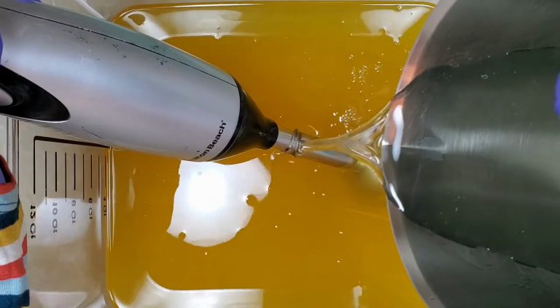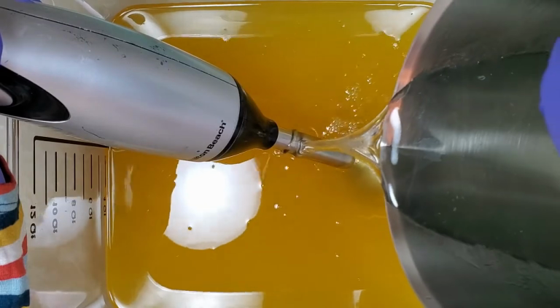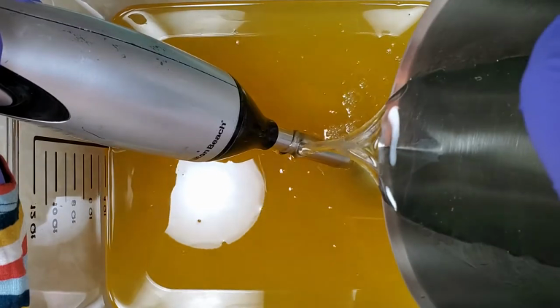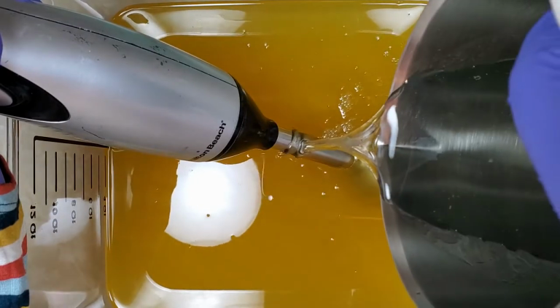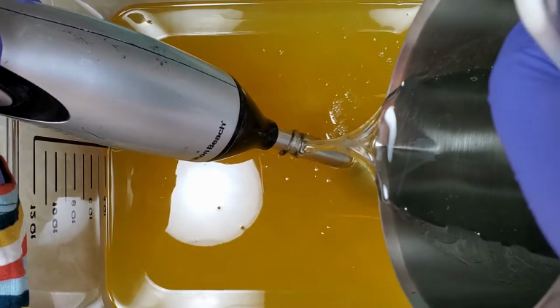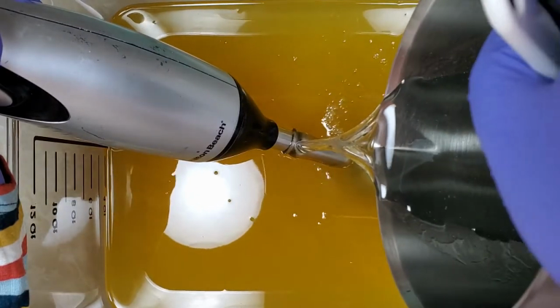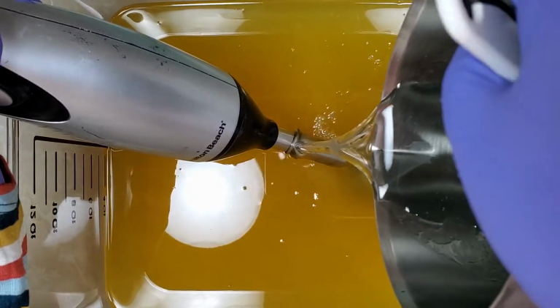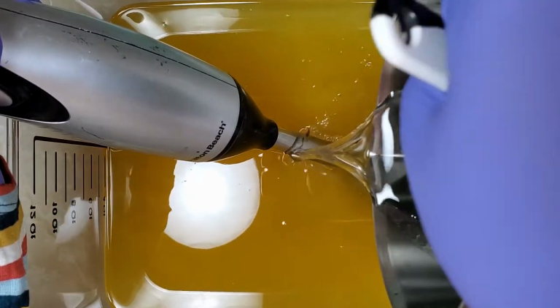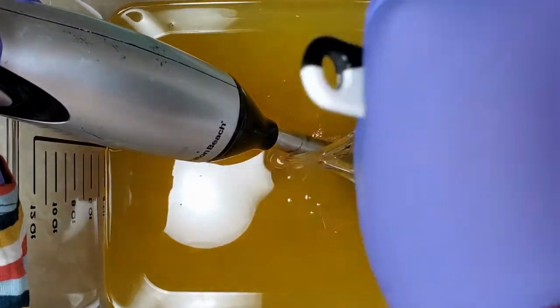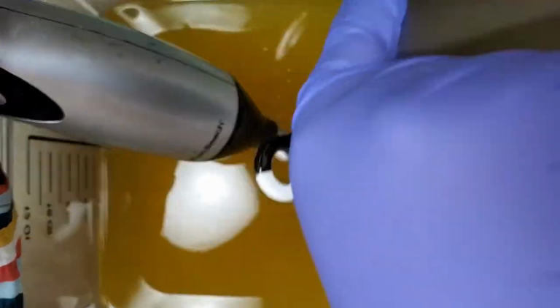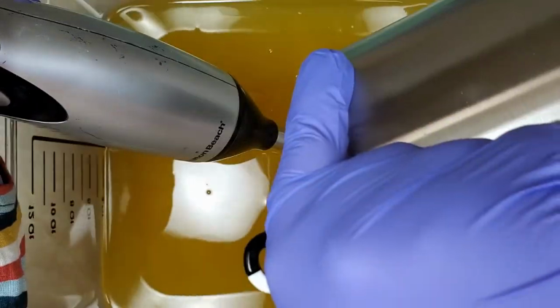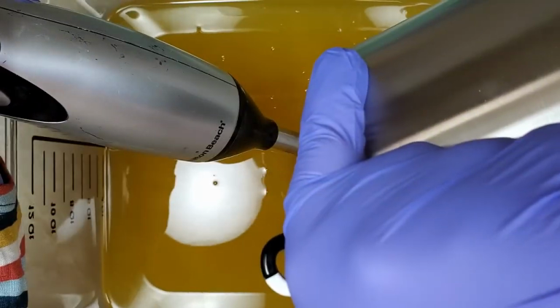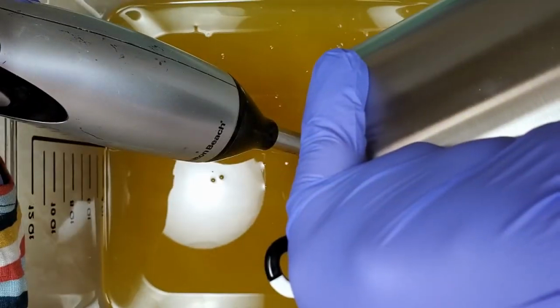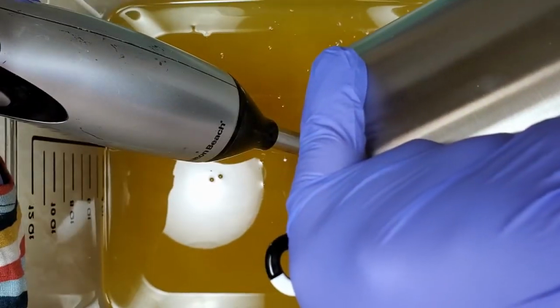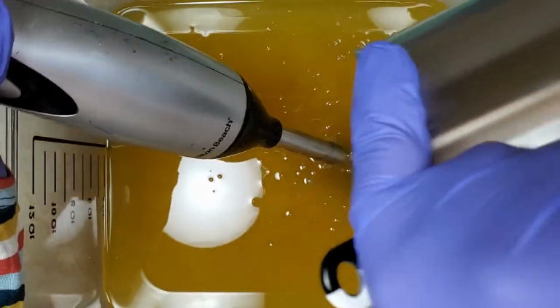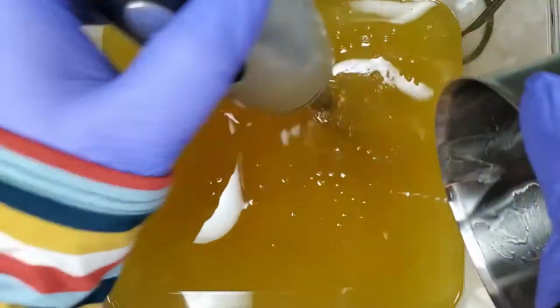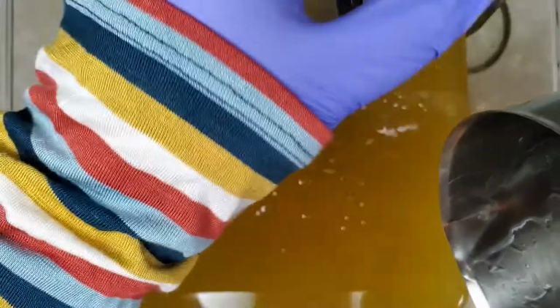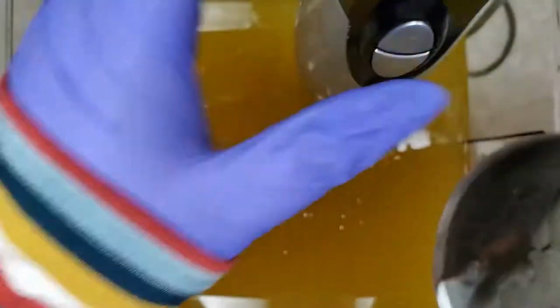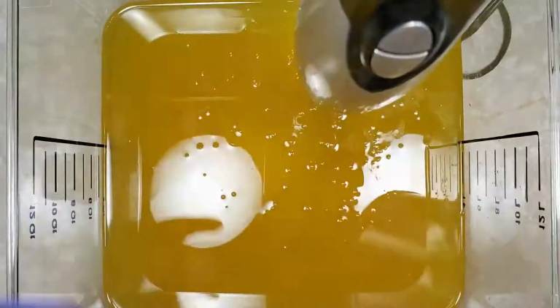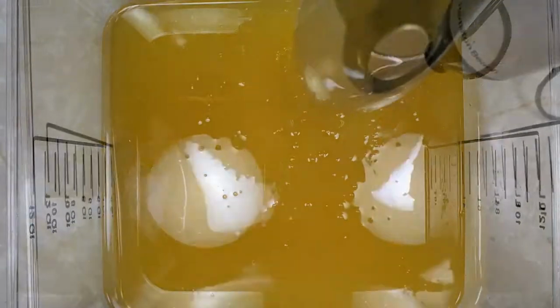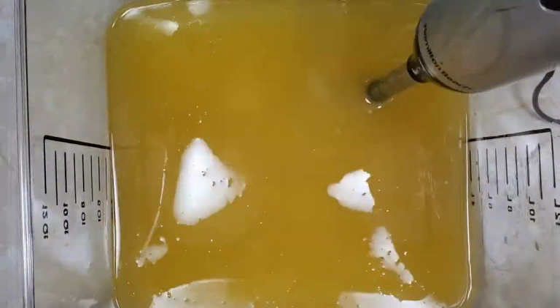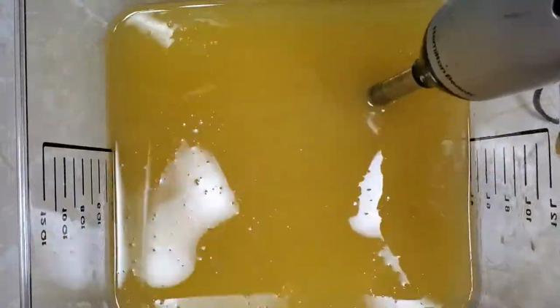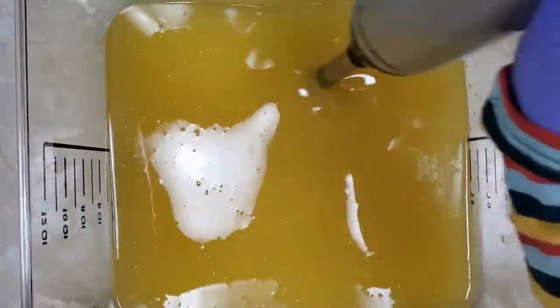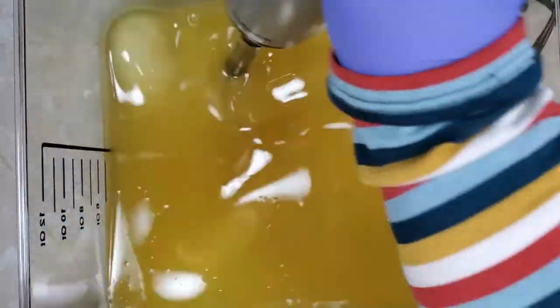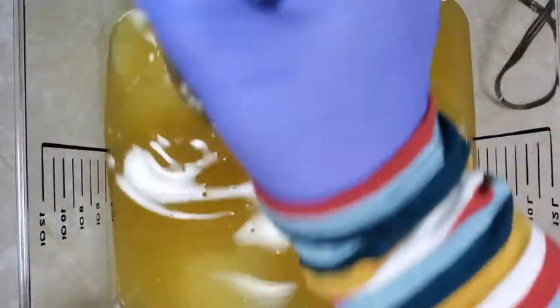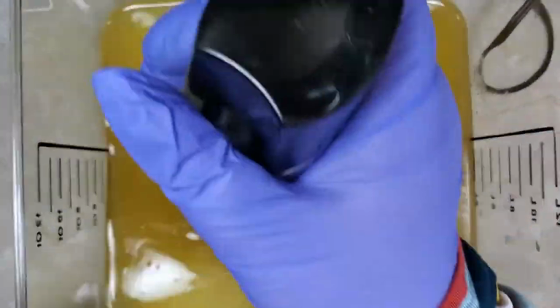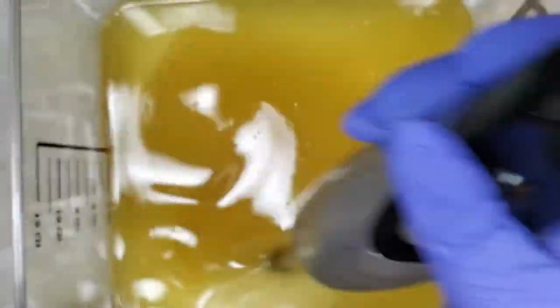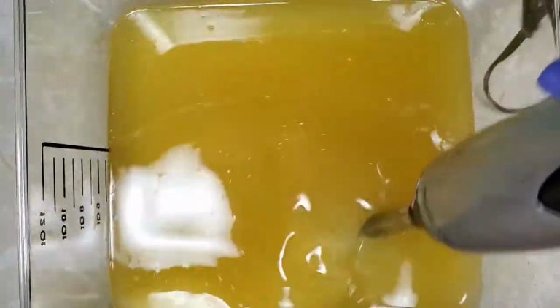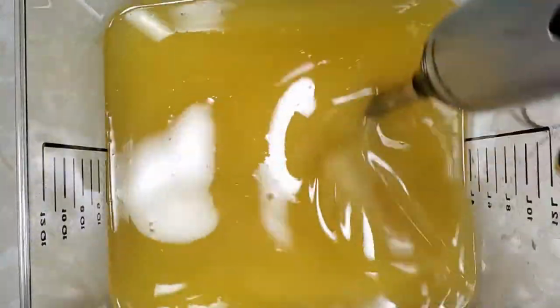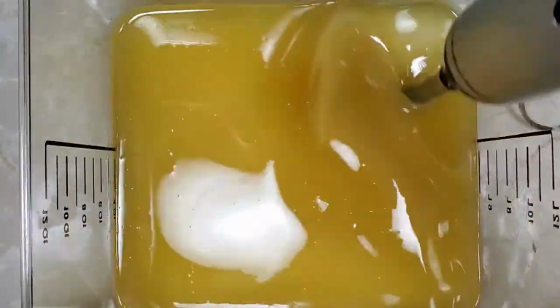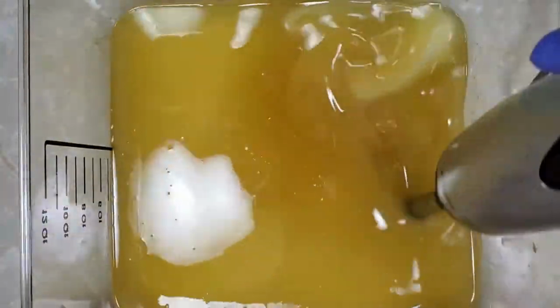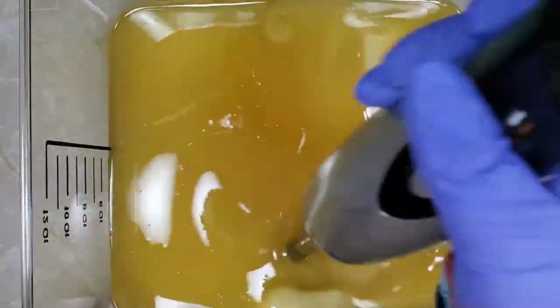Here I'm adding the lye water to the oils. This is a very large batch, actually being made in my Maltoy loaf mold. Just stick blending it all together.